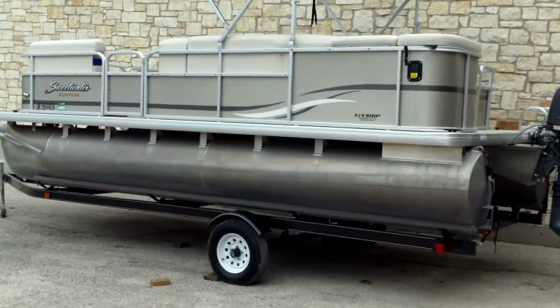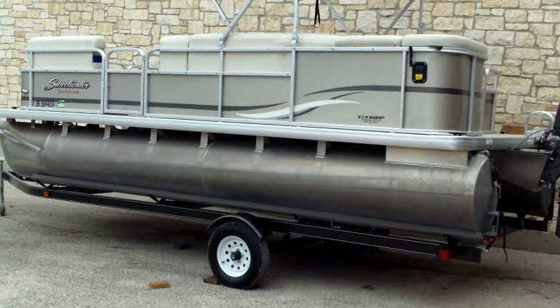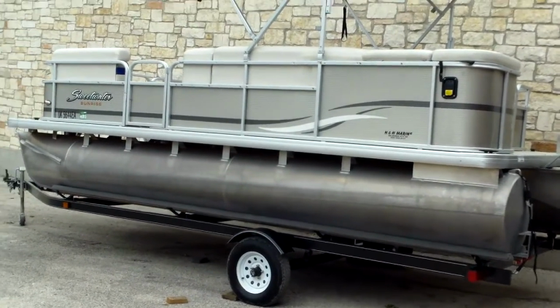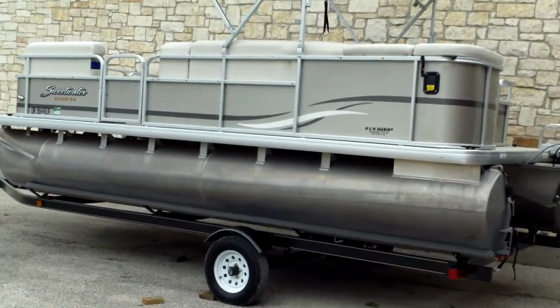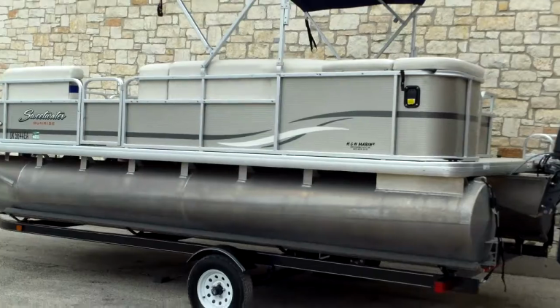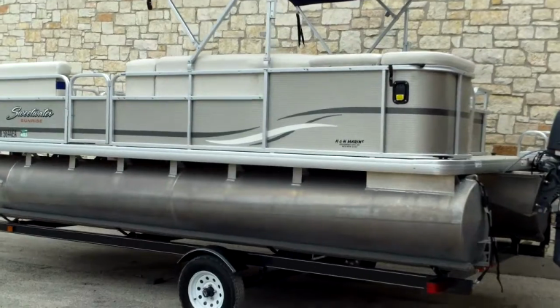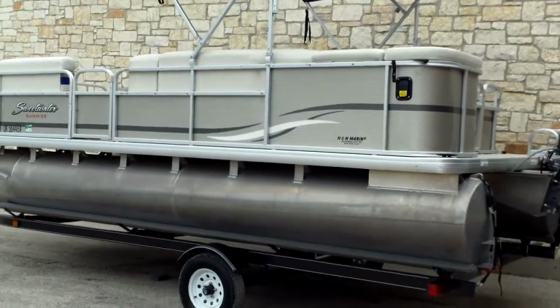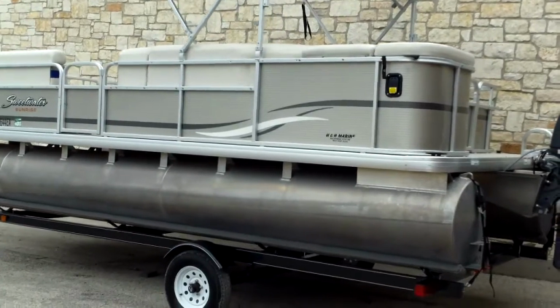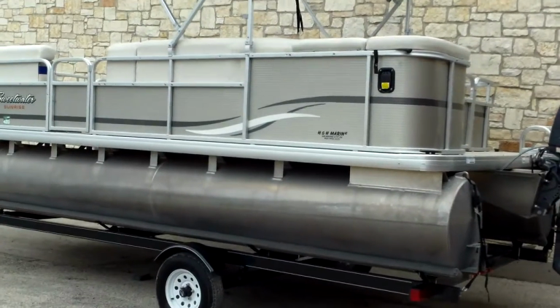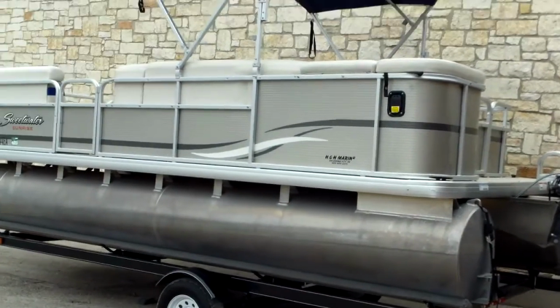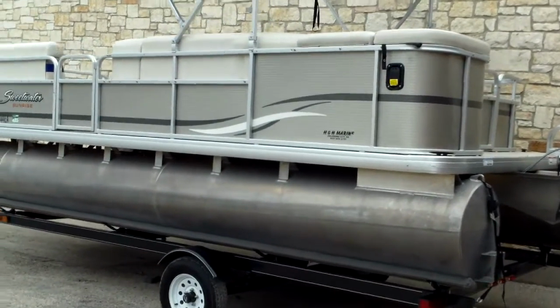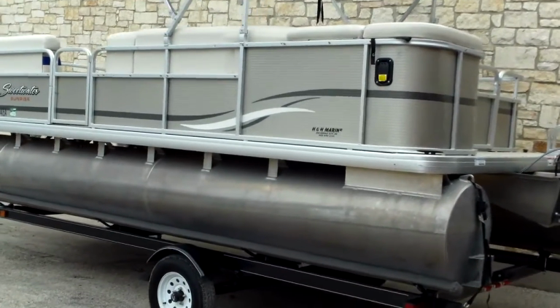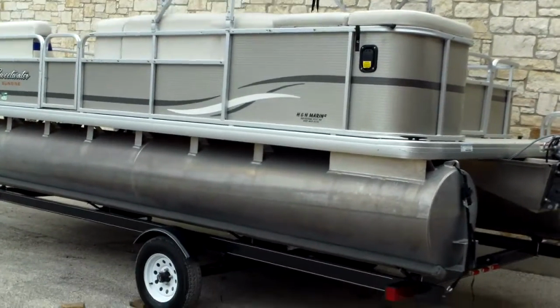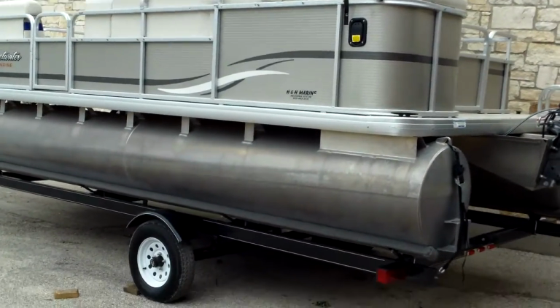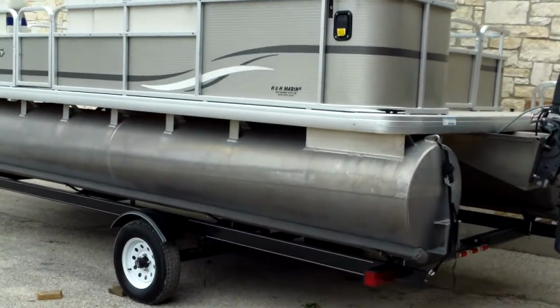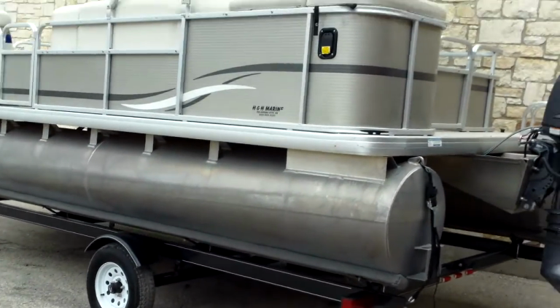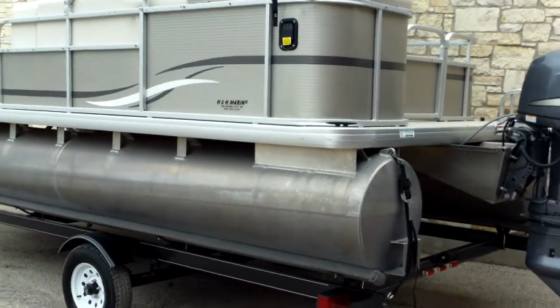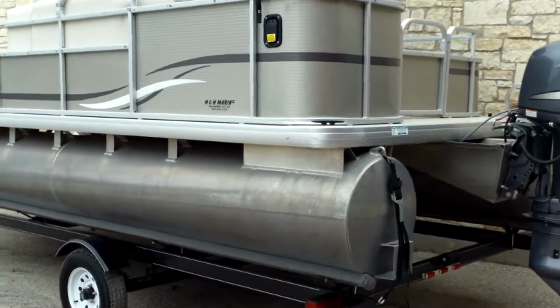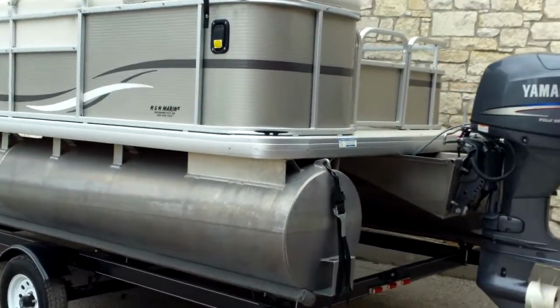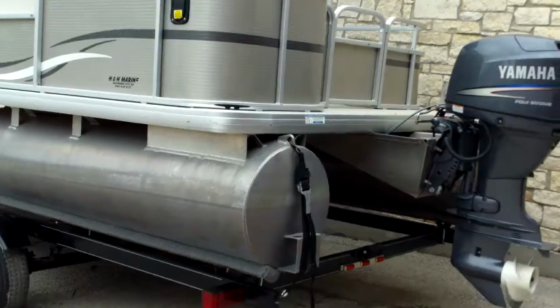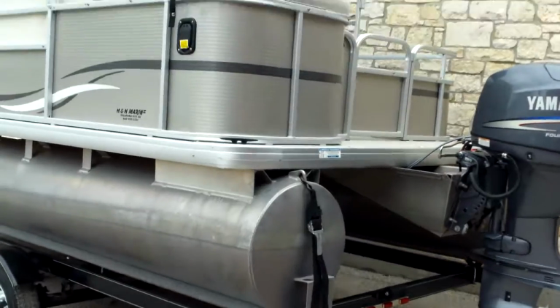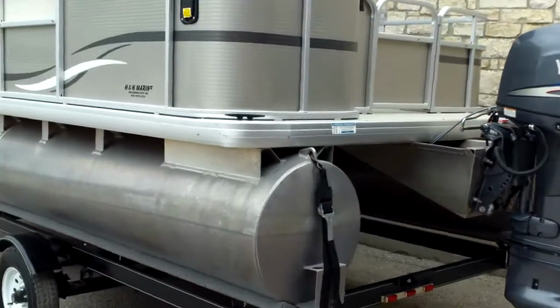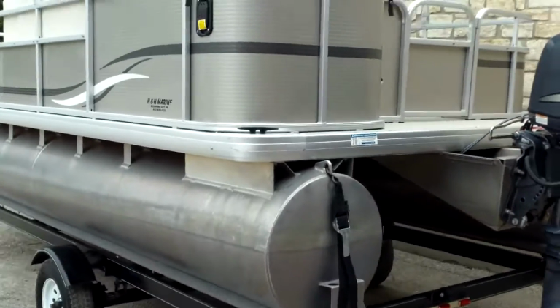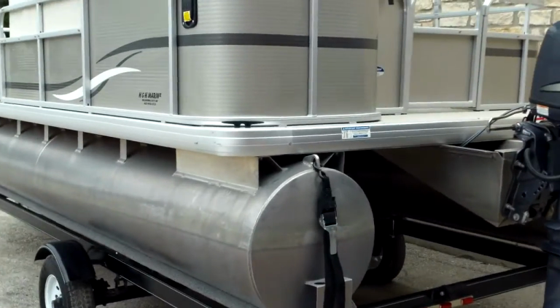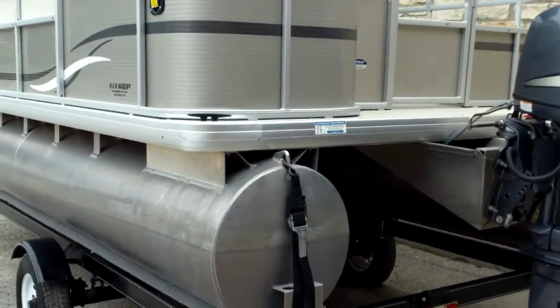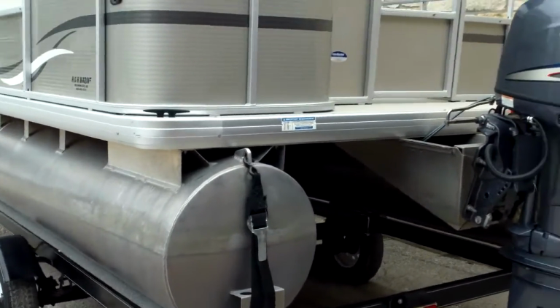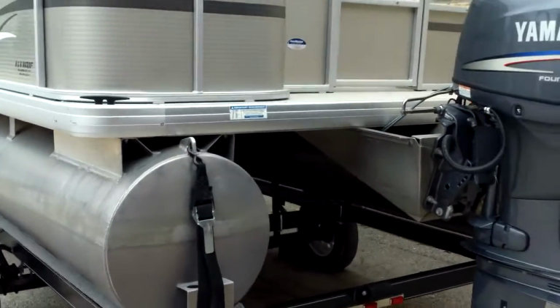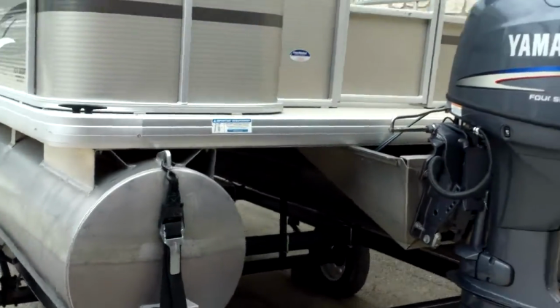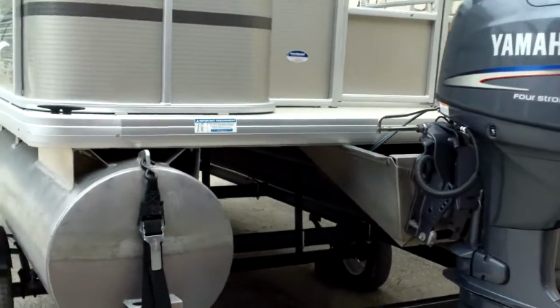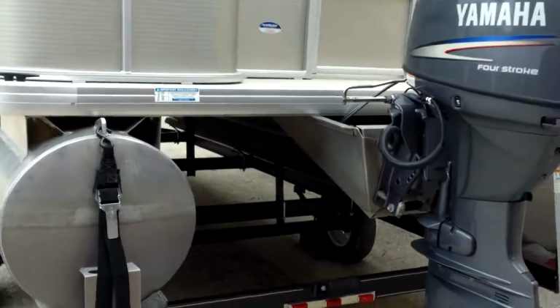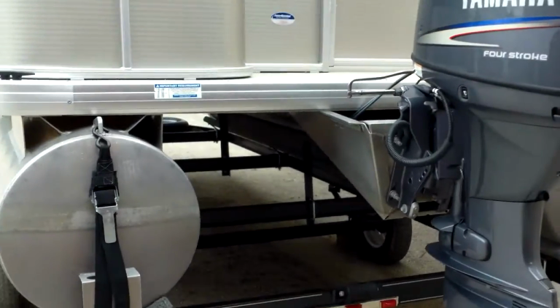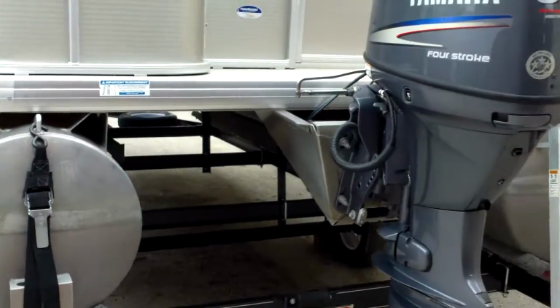It's going to have a Yamaha 4-stroke 60 — that's a high-thrust outboard motor. This is a recent trade-in that just came available. A nice little clean 20-foot pontoon boat, 8.5-foot wide.